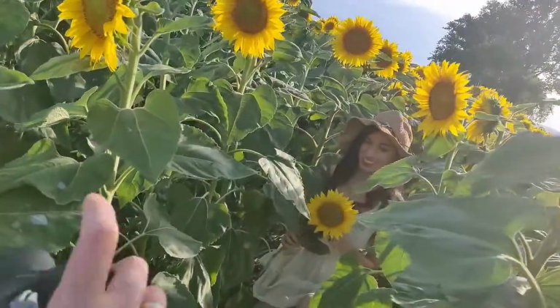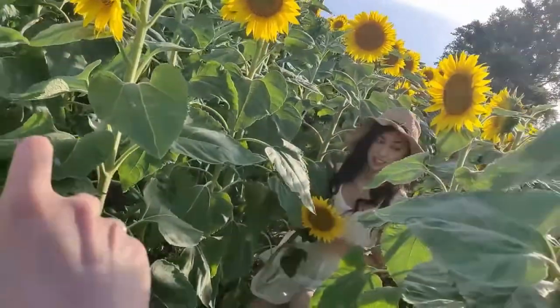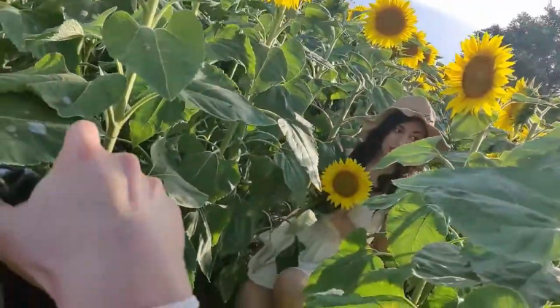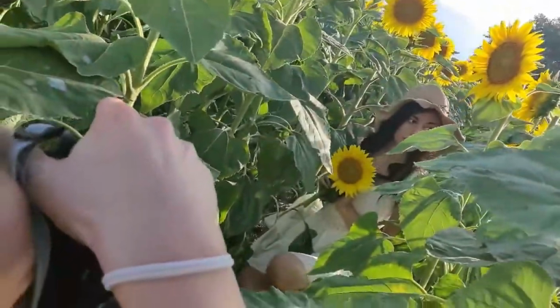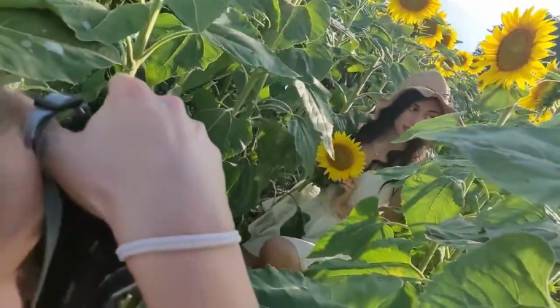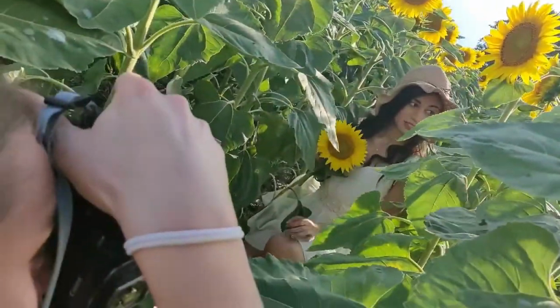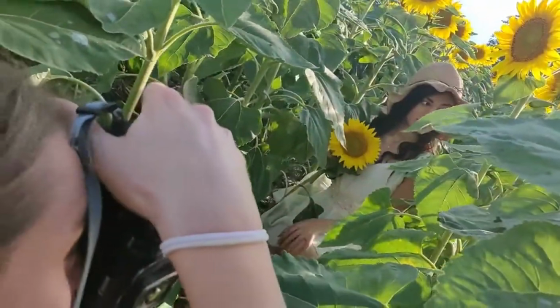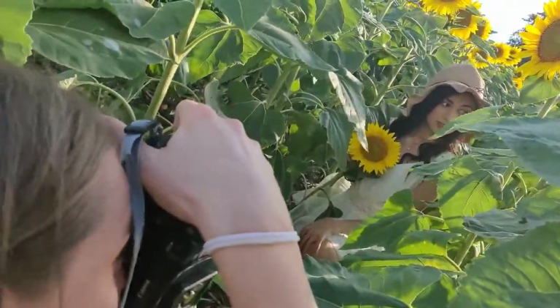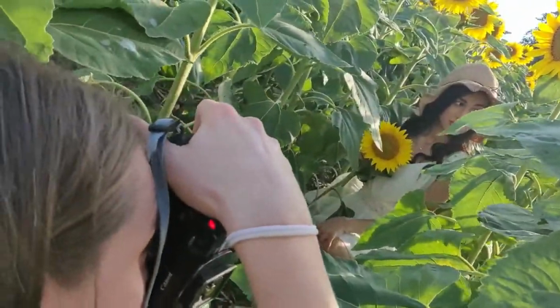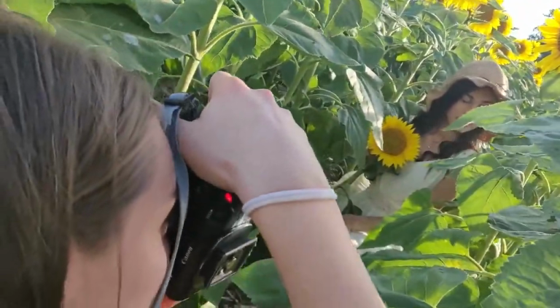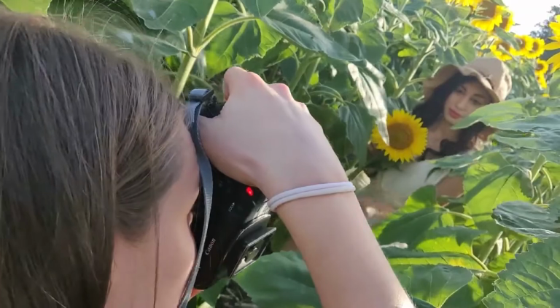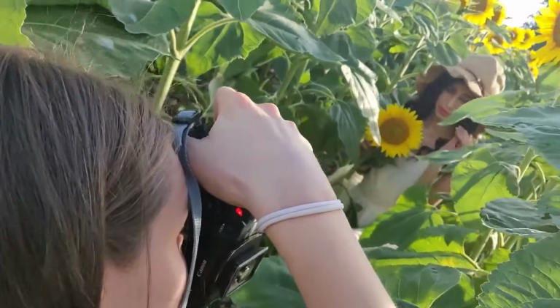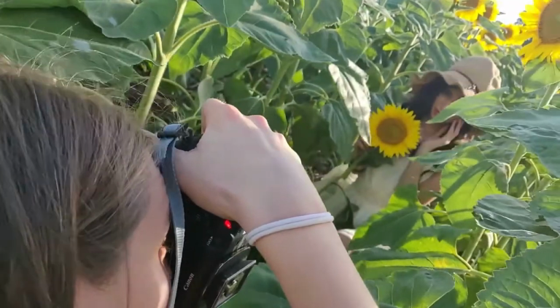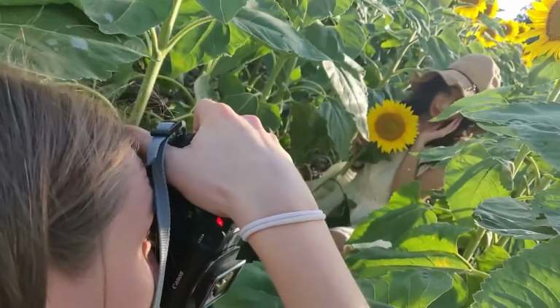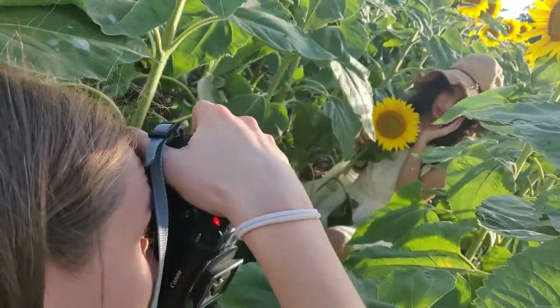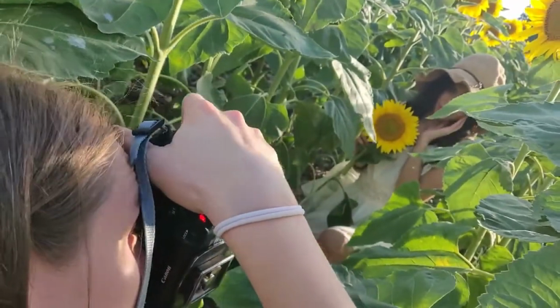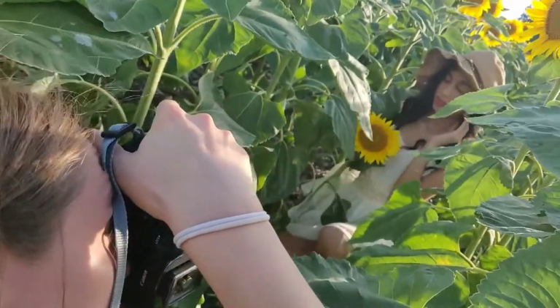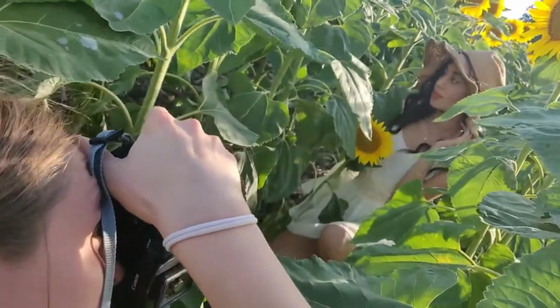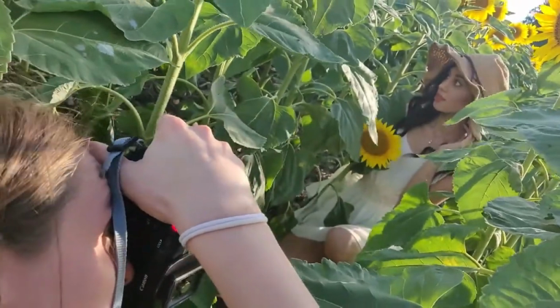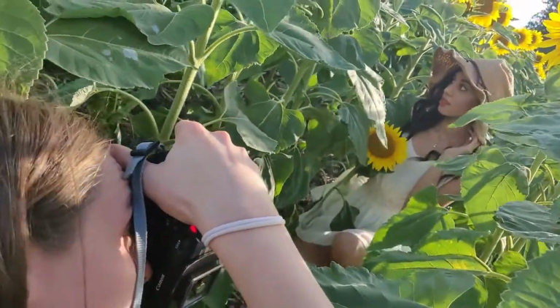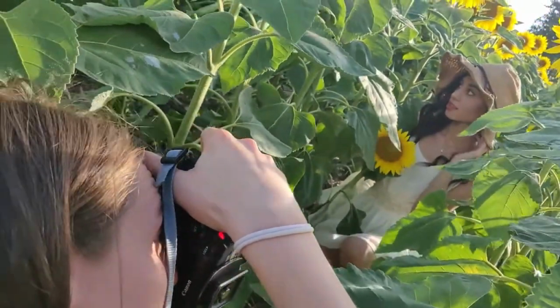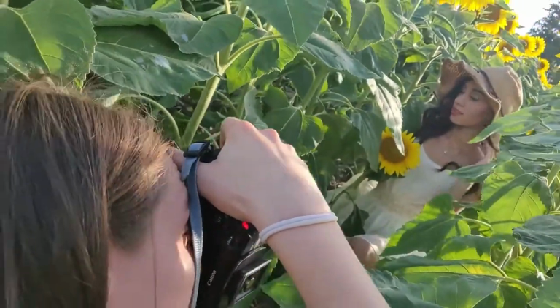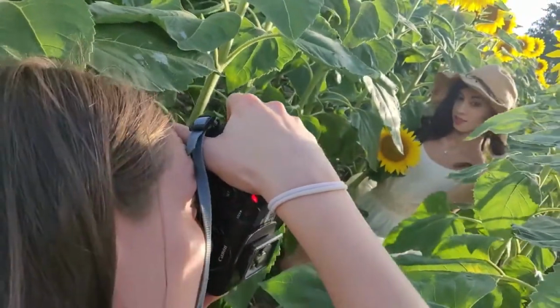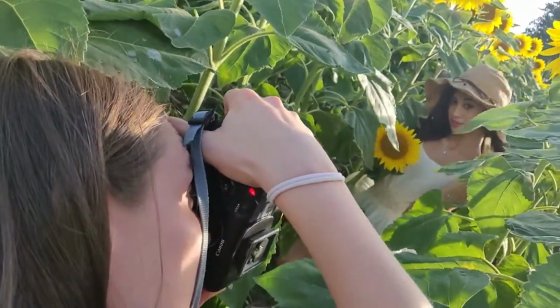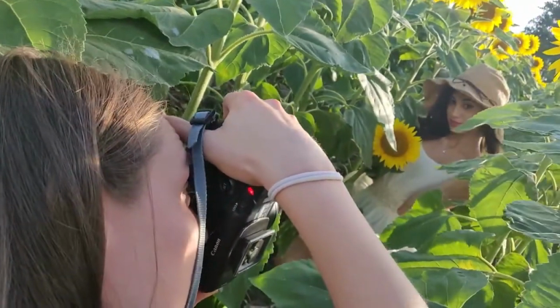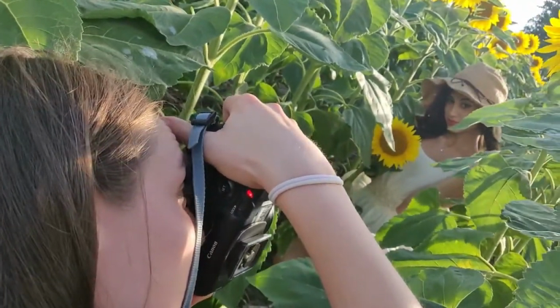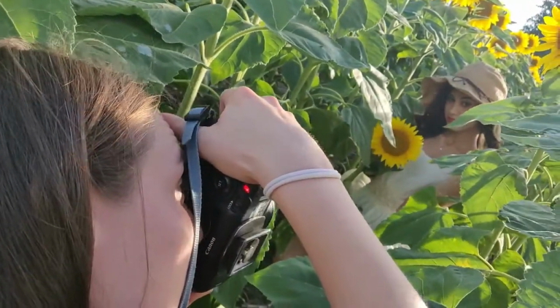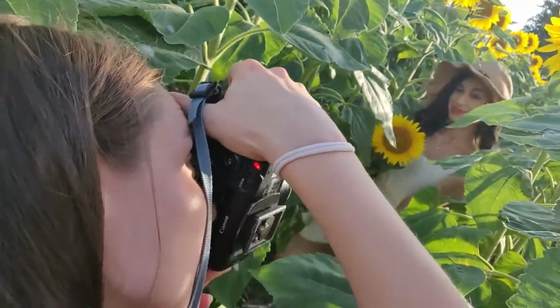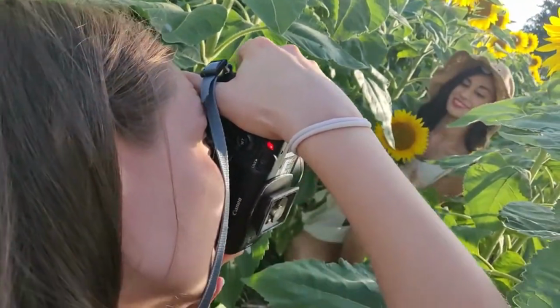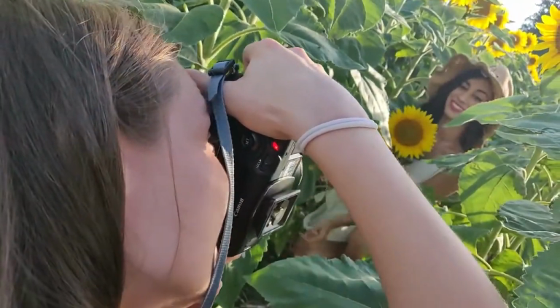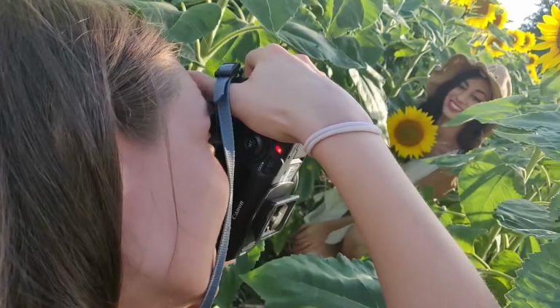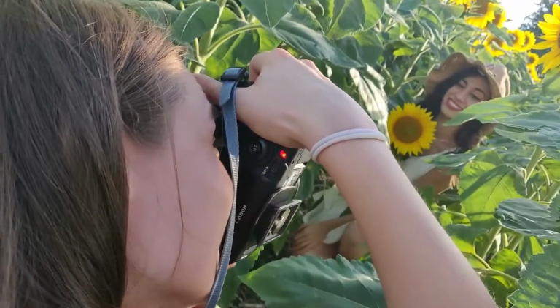Look for different angles. These photos are taken in the same place, but I asked the model to get low between the sunflowers, and I really love the result.